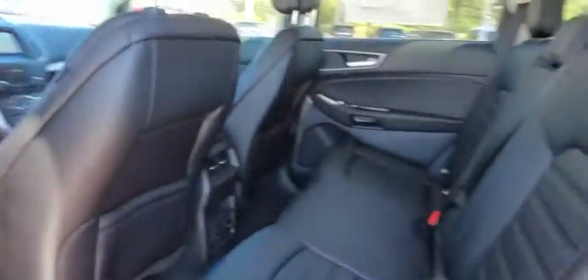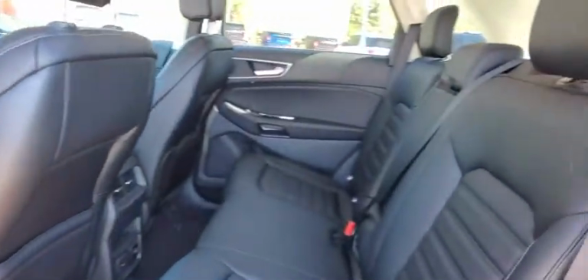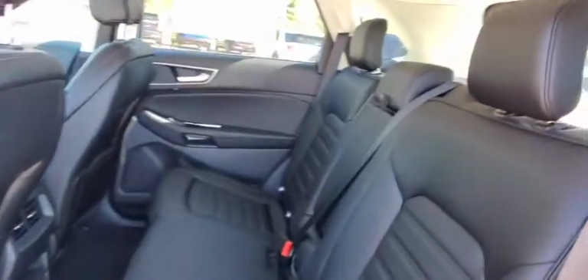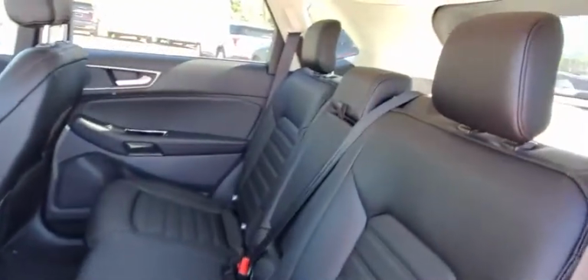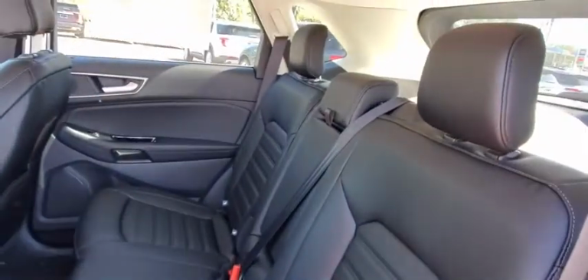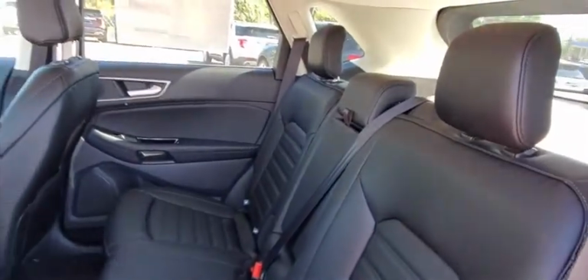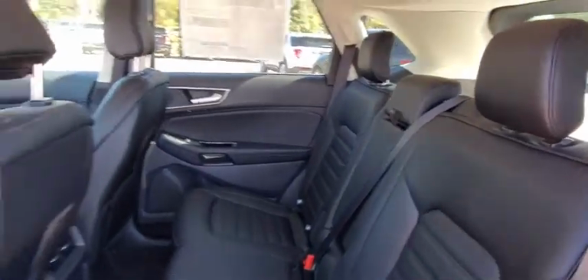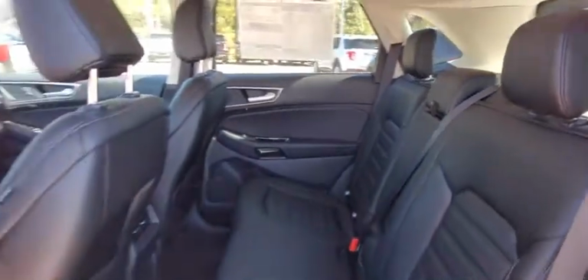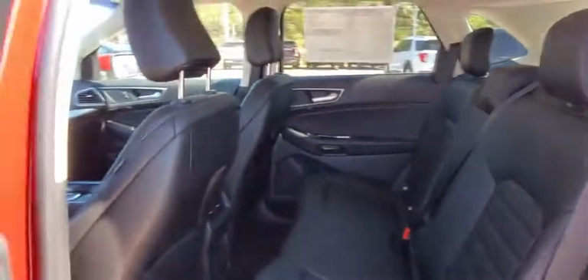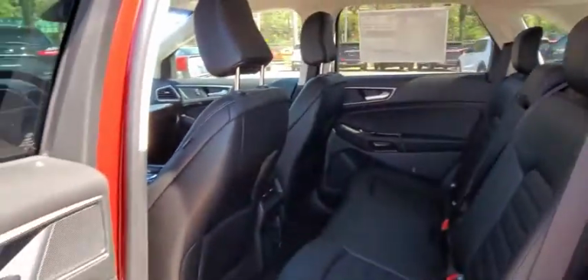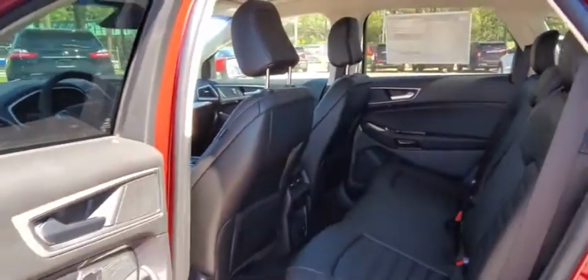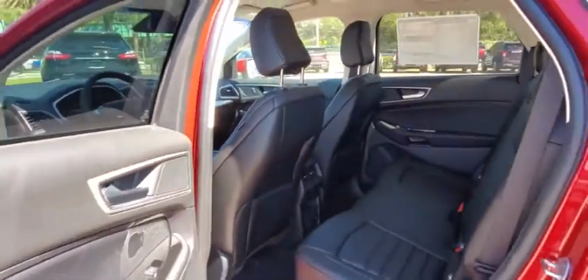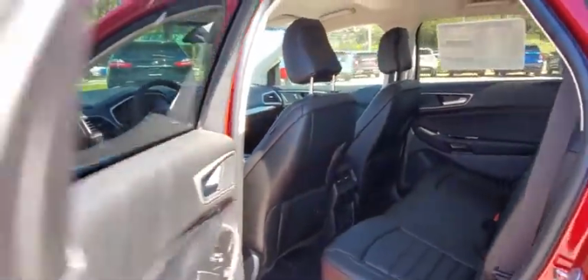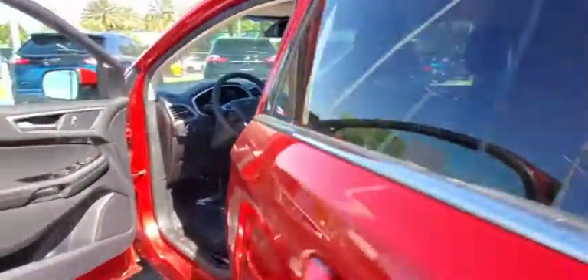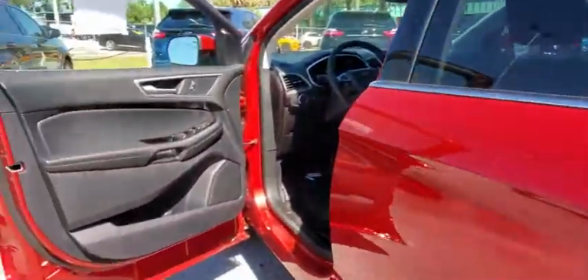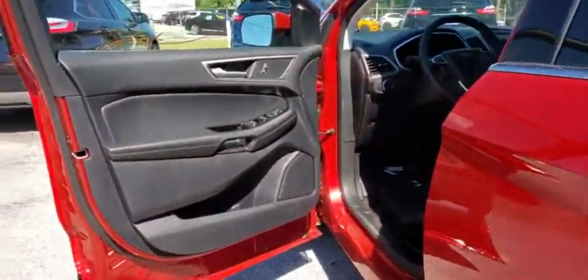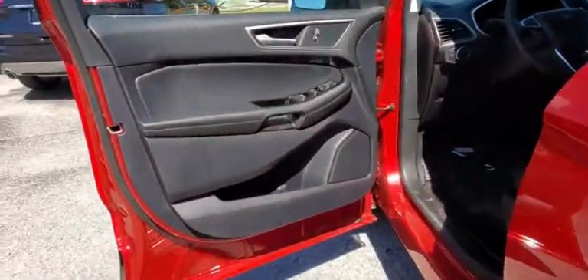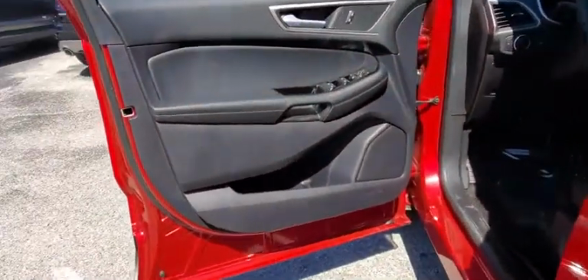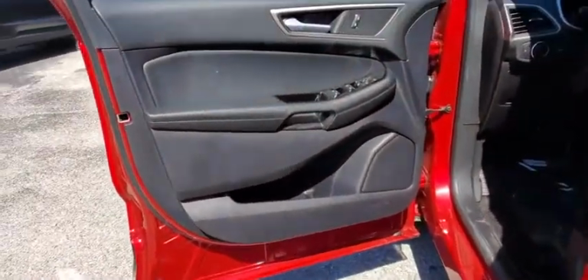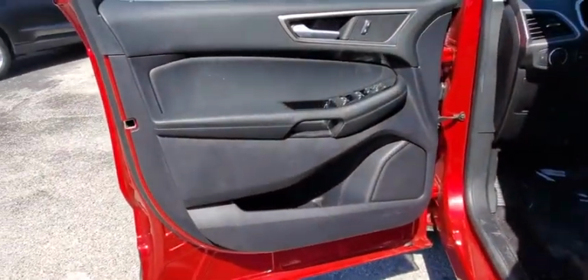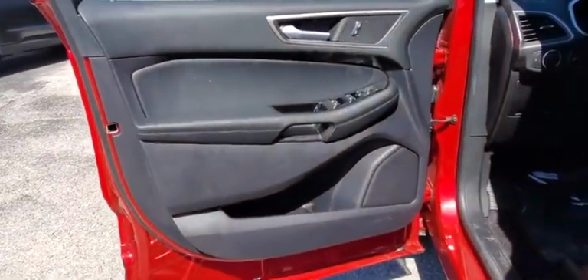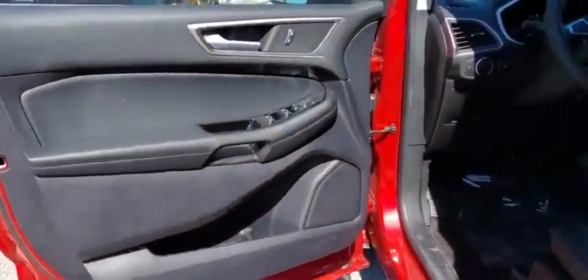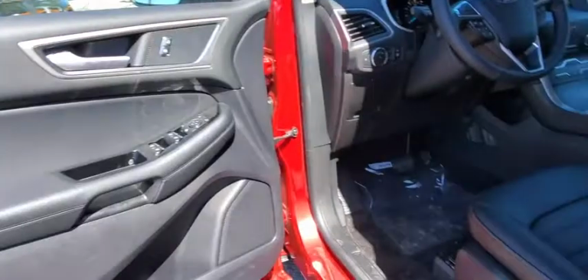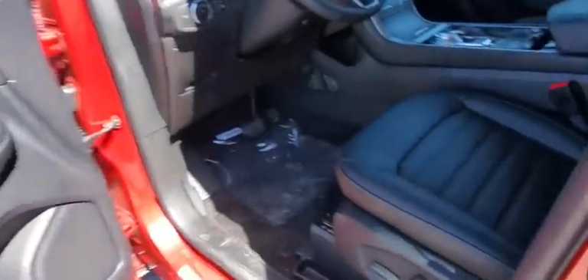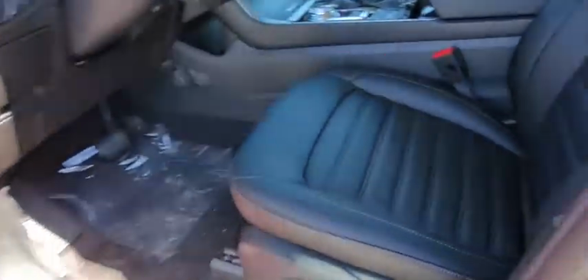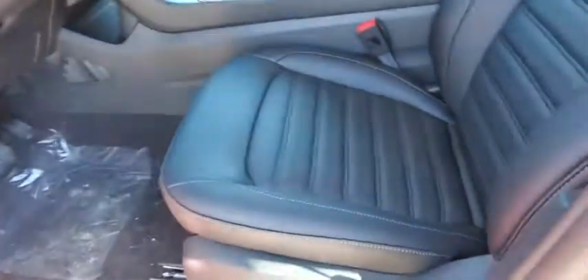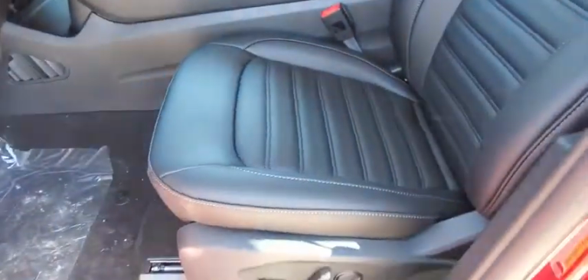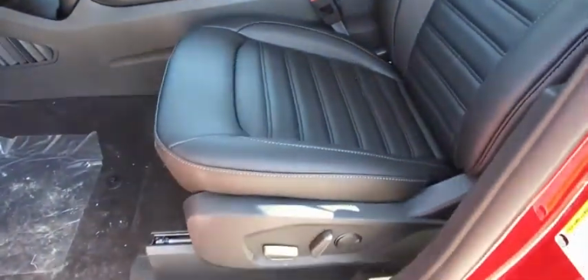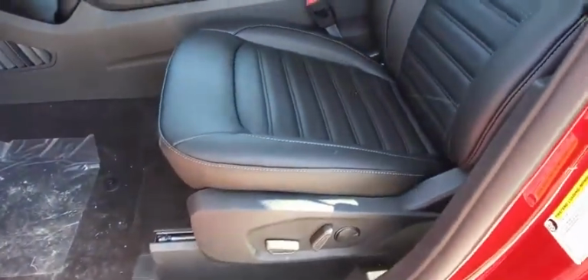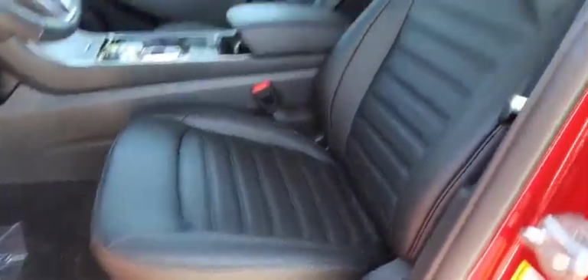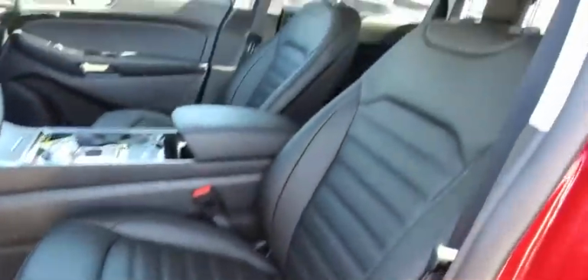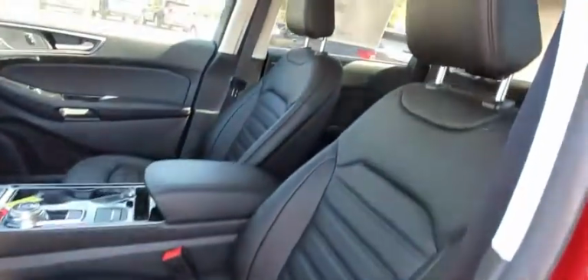Fog lights, rear window defroster, trip computer, heated front seats, overhead console, tachometer, cargo mat, remote keyless entry, panic alarm. Come see the car for yourself.